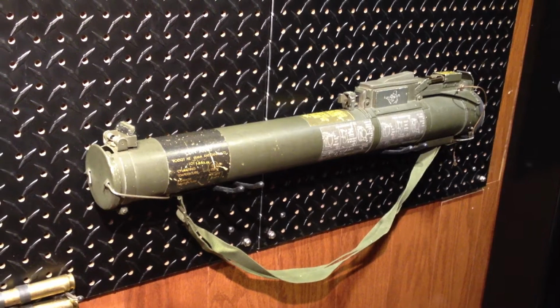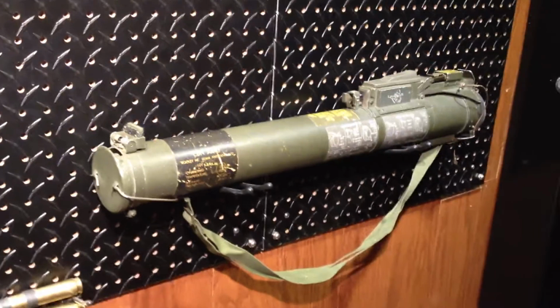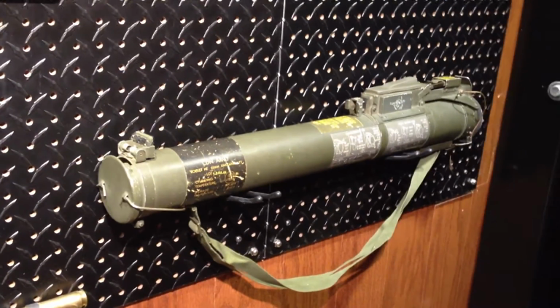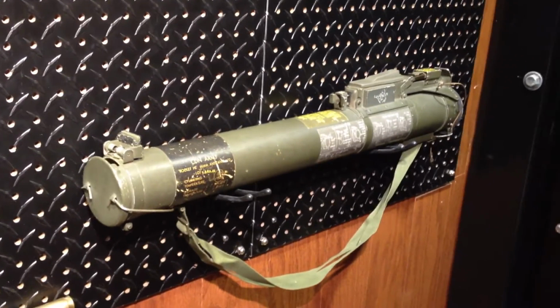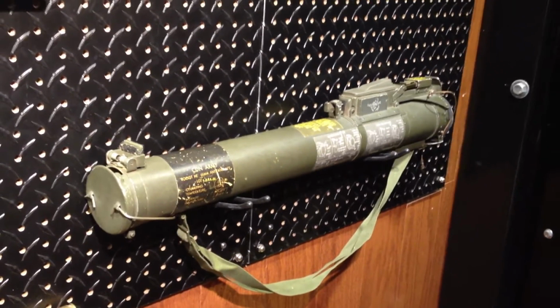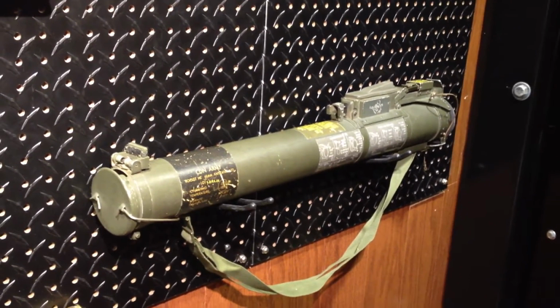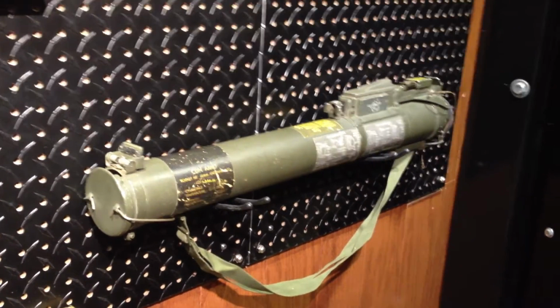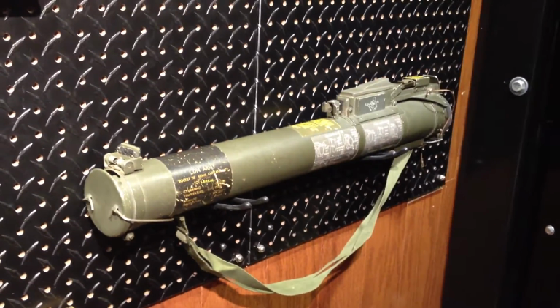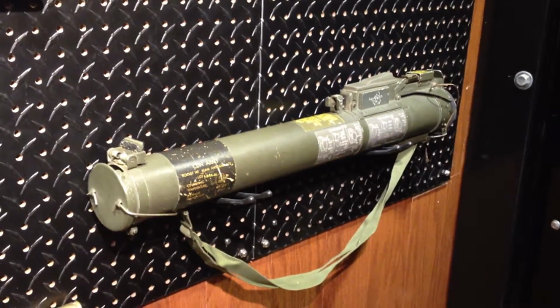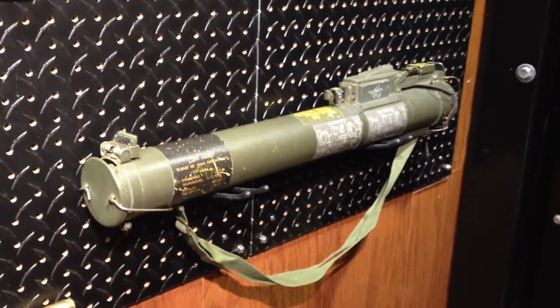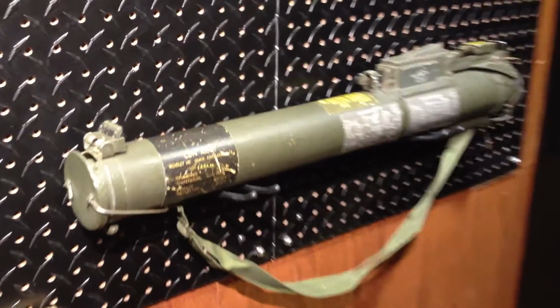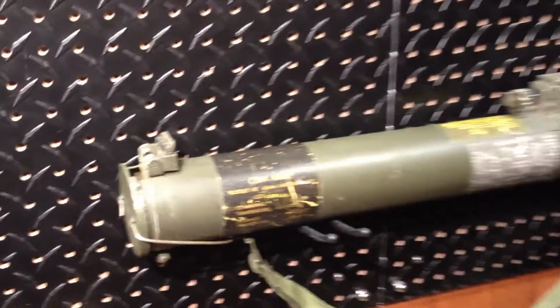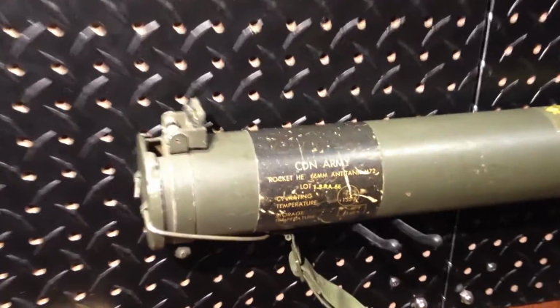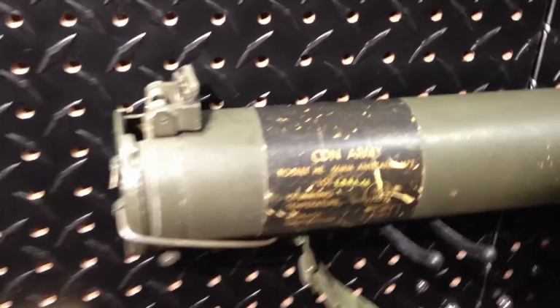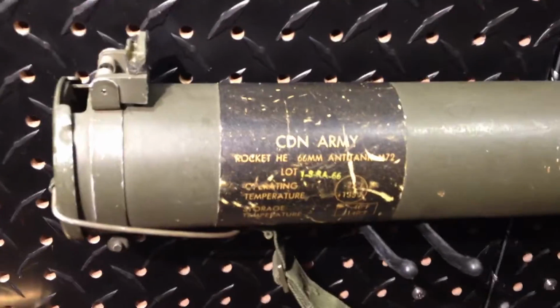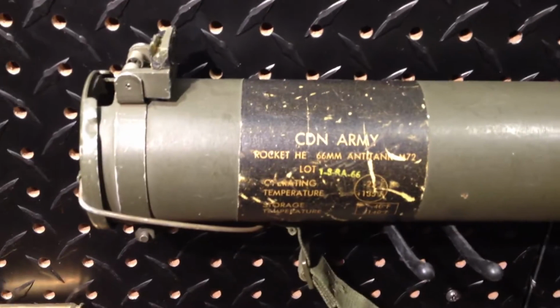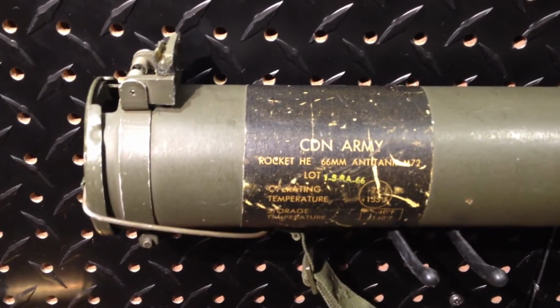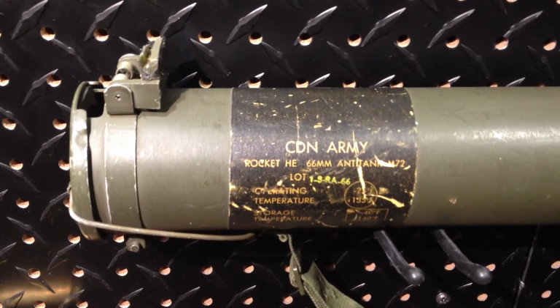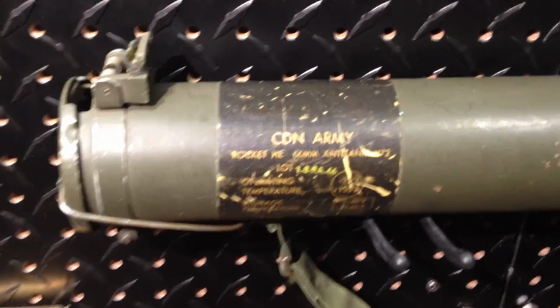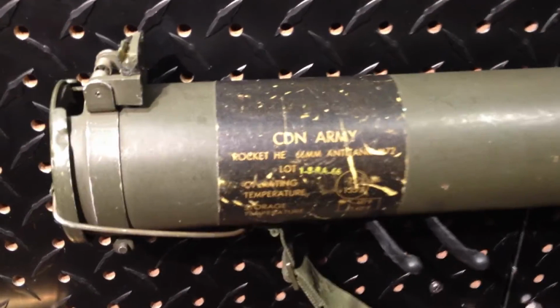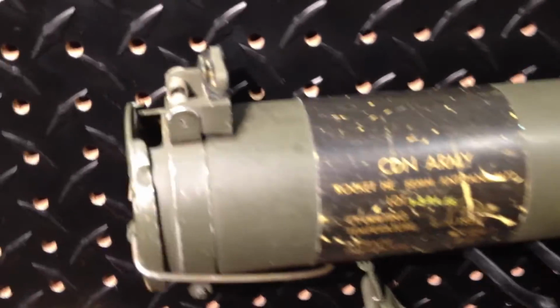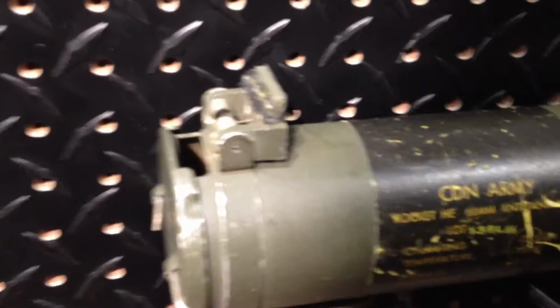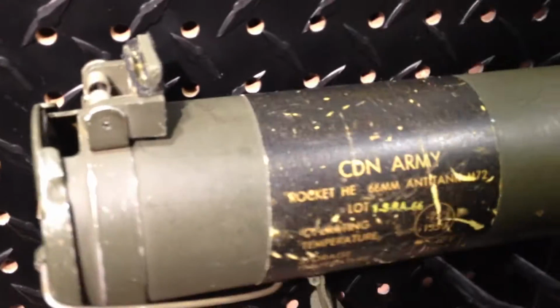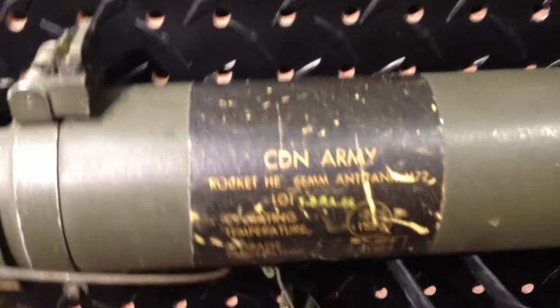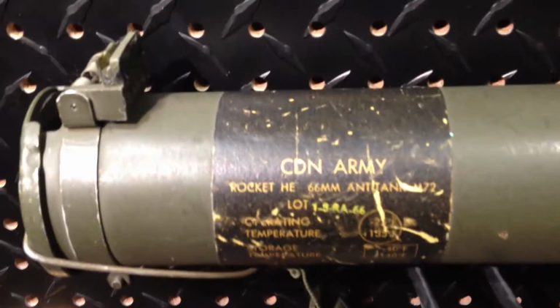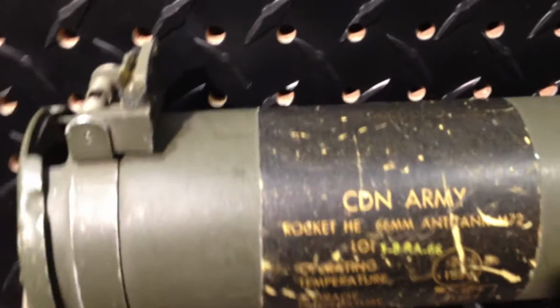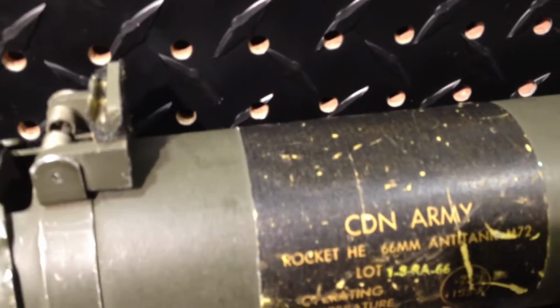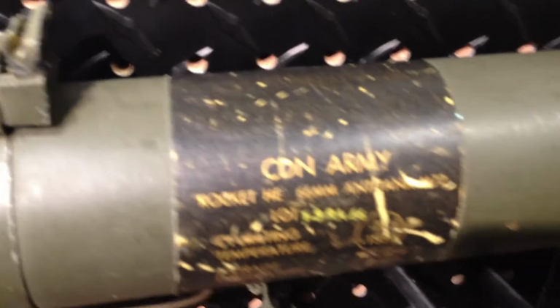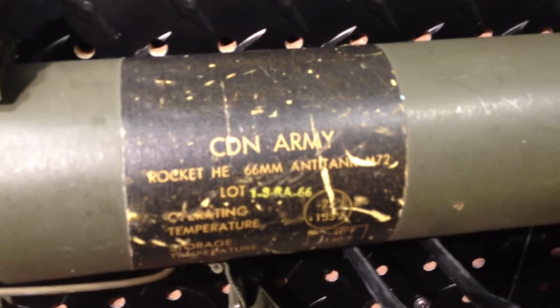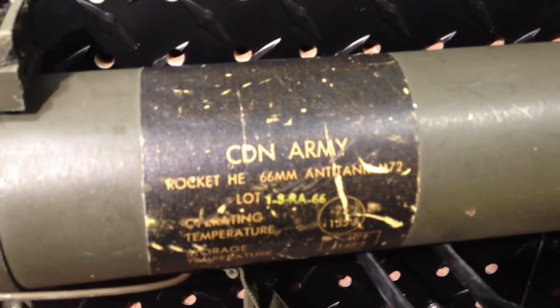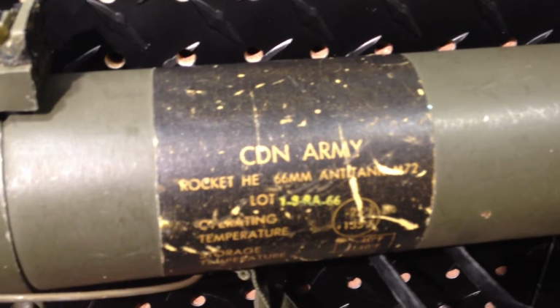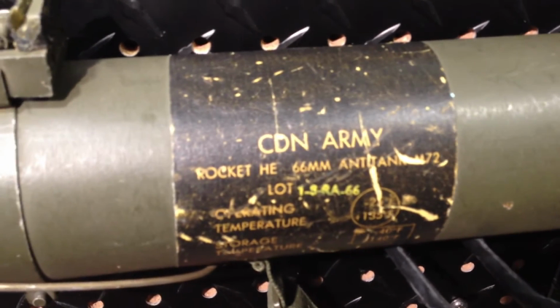What we have here is an M72 LAW, or light anti-tank weapon. It's a 66mm anti-tank rocket that fires a shape charge at about 470-odd feet per second, roughly muzzle velocity.